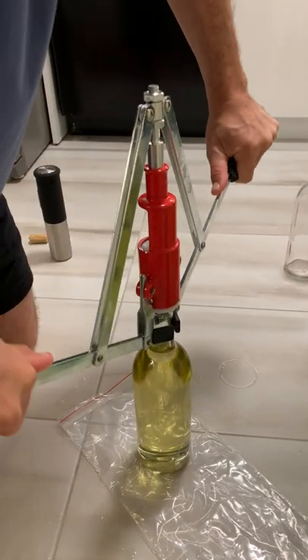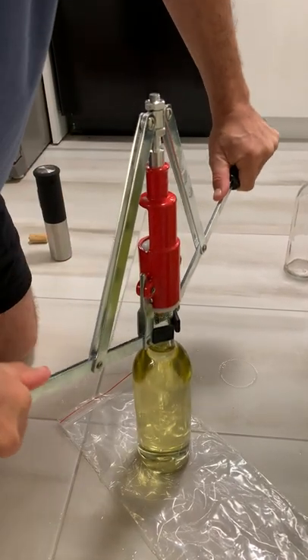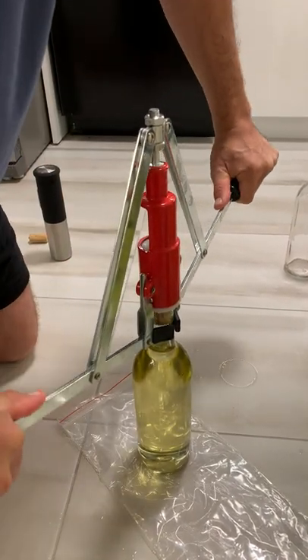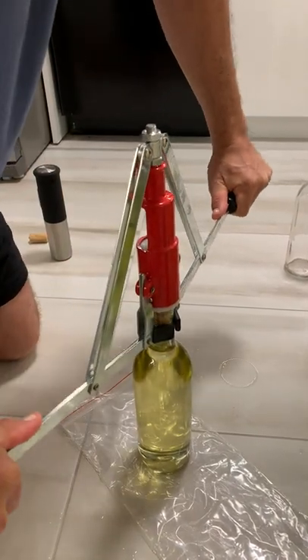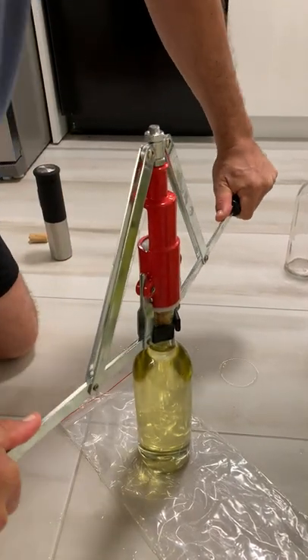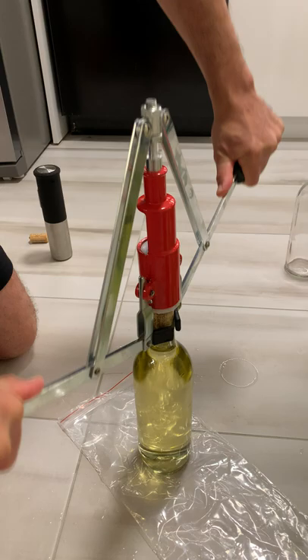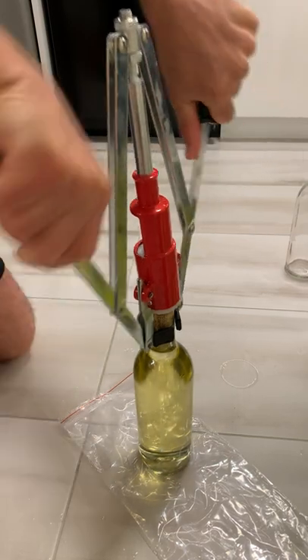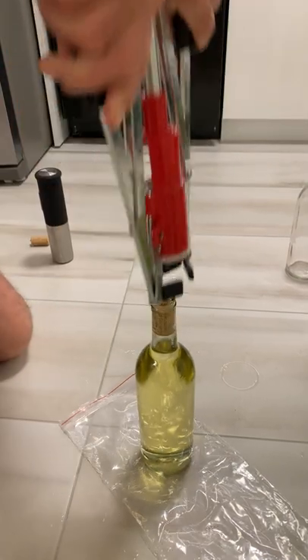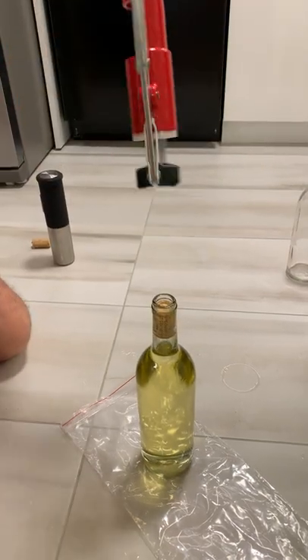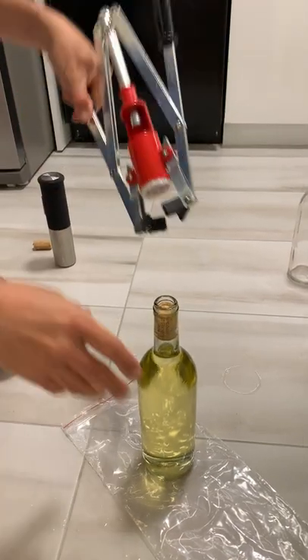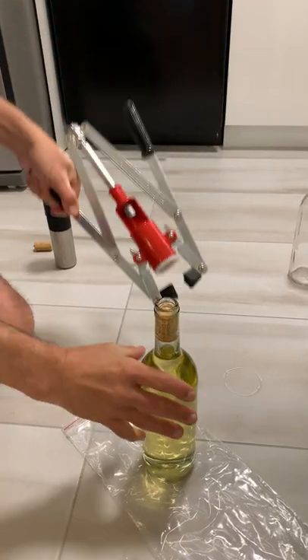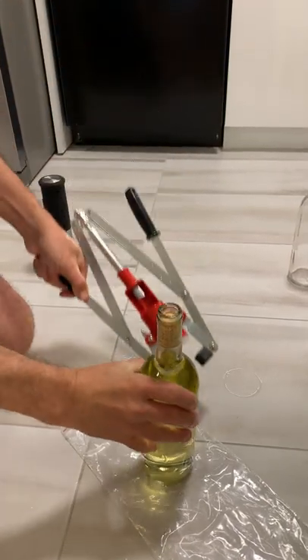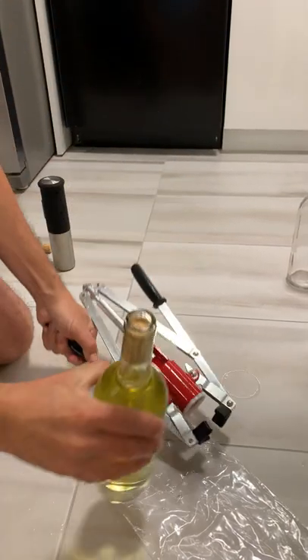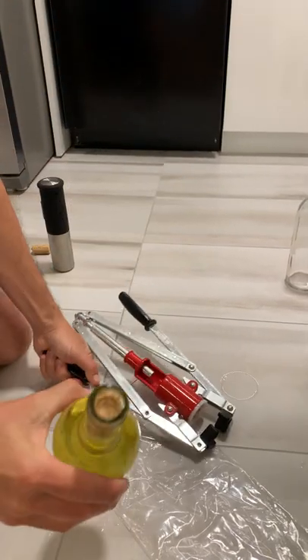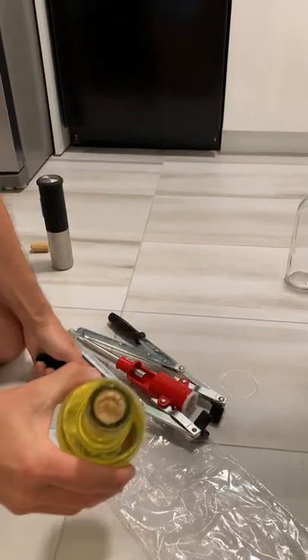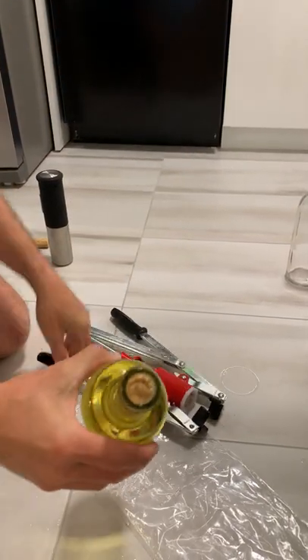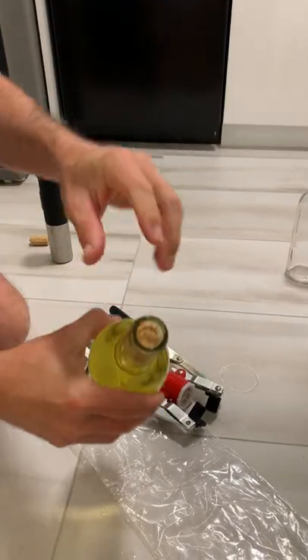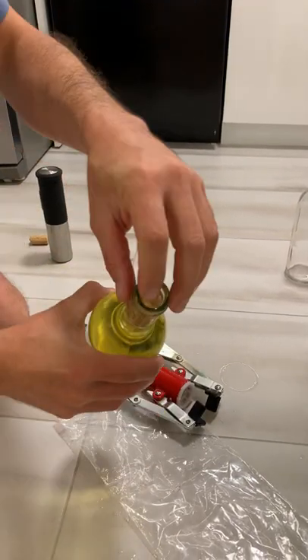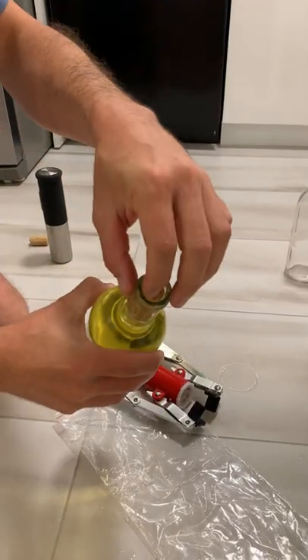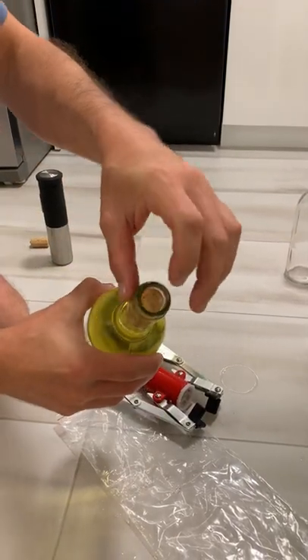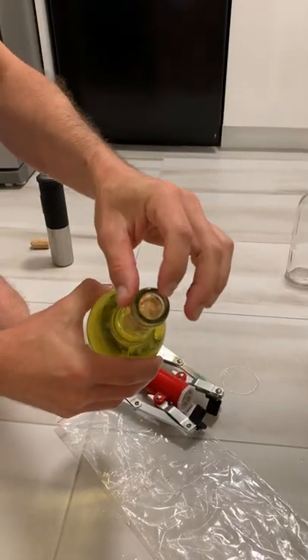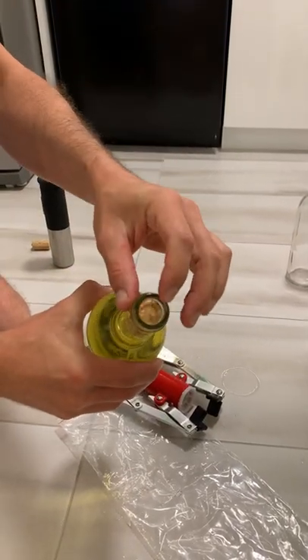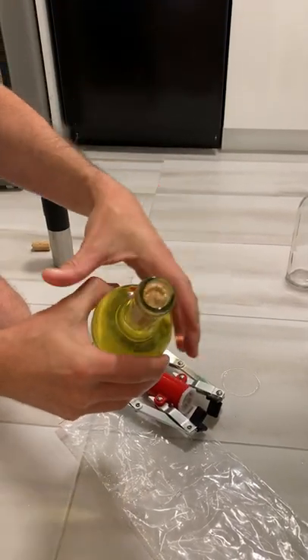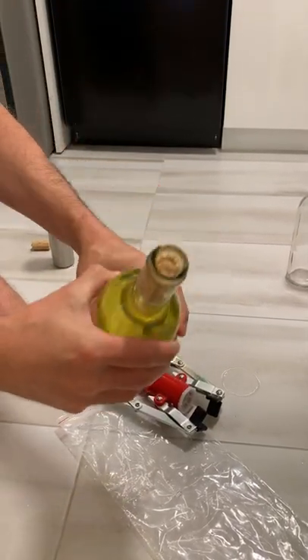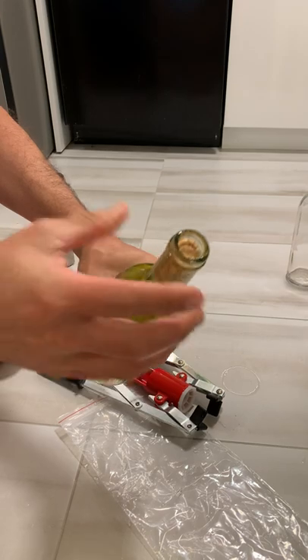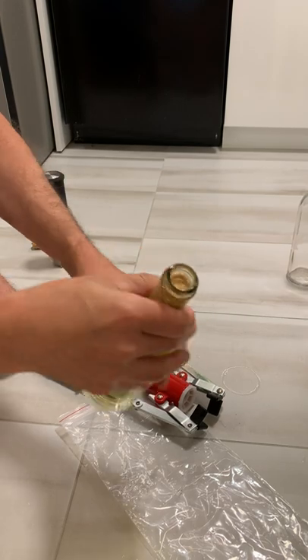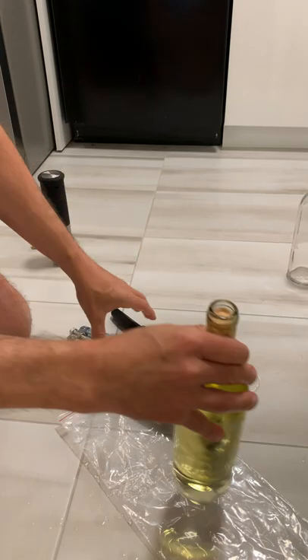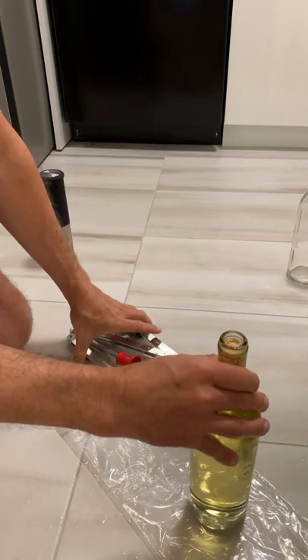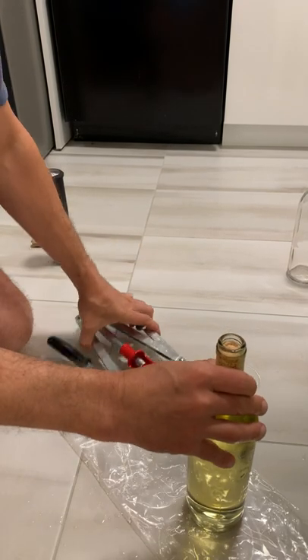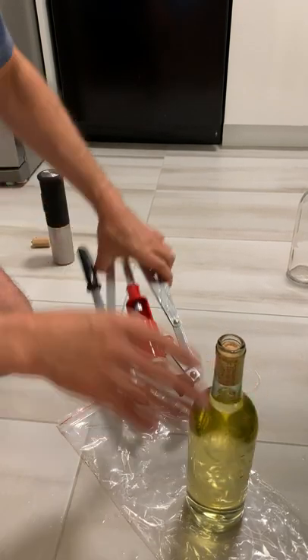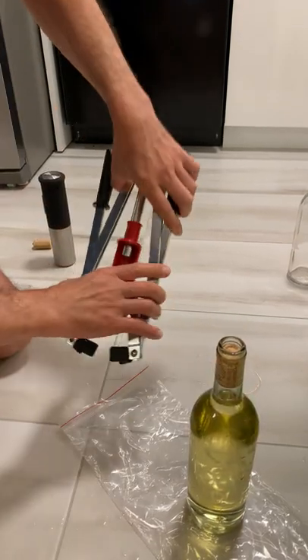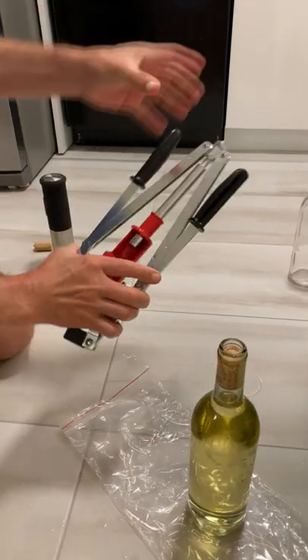On this bottle, it looks like I overdid it, as you can see. So now I need to readjust the screws.